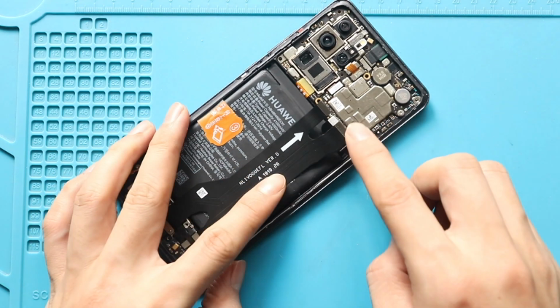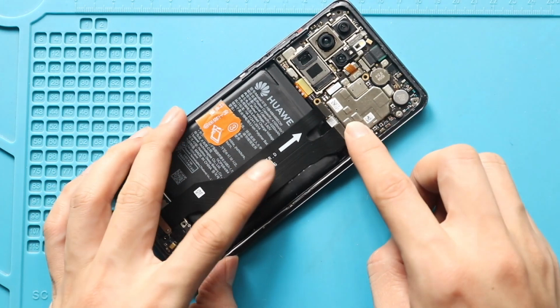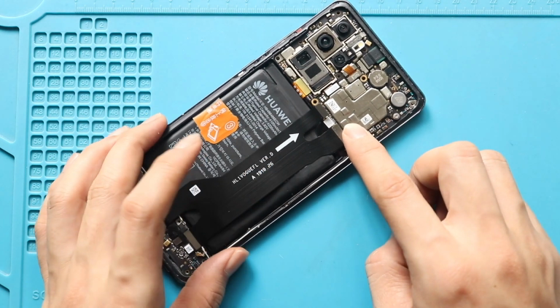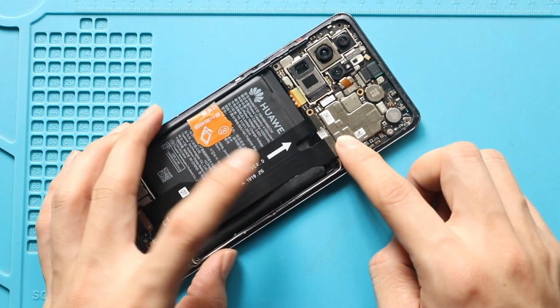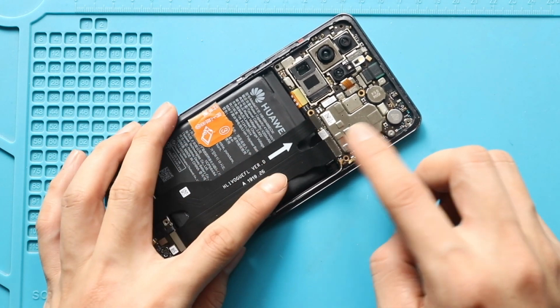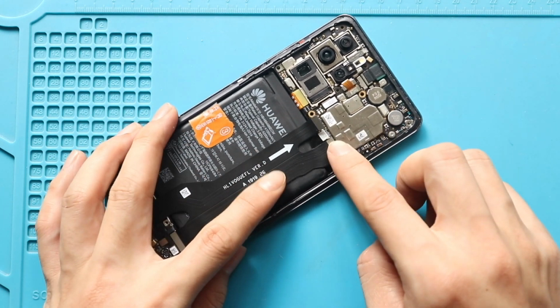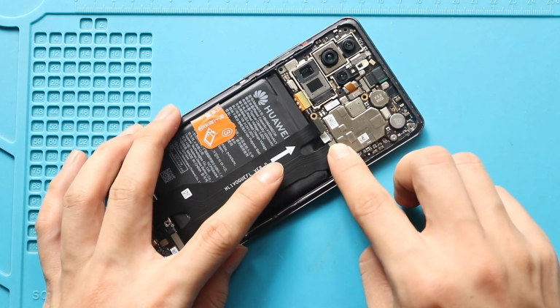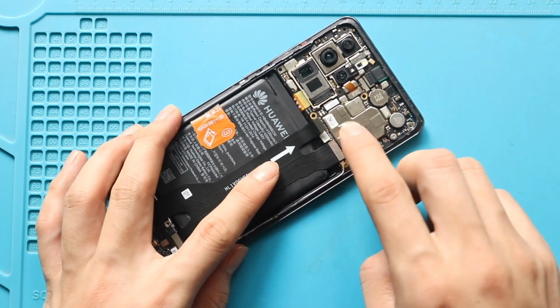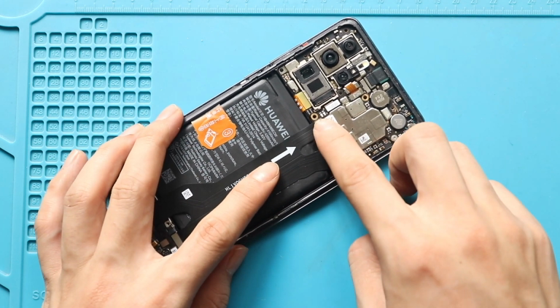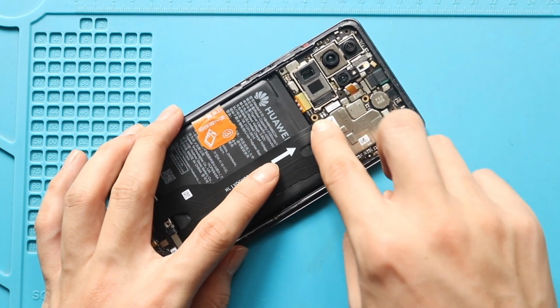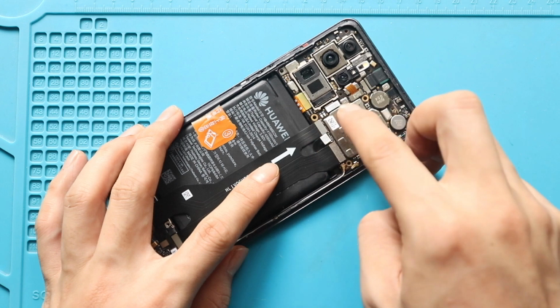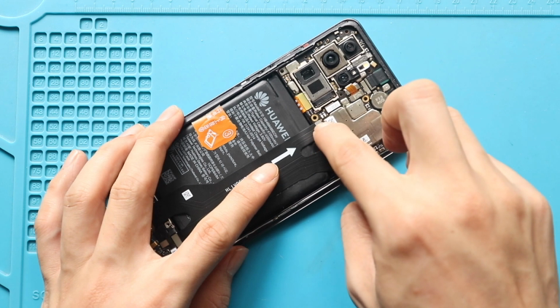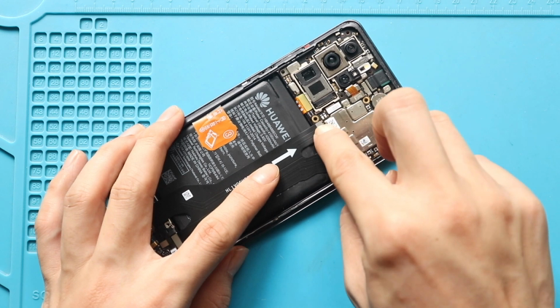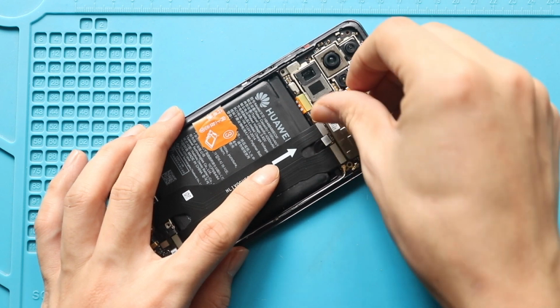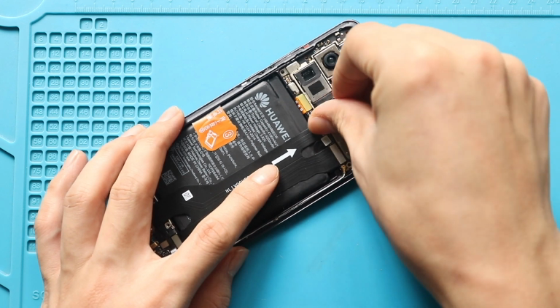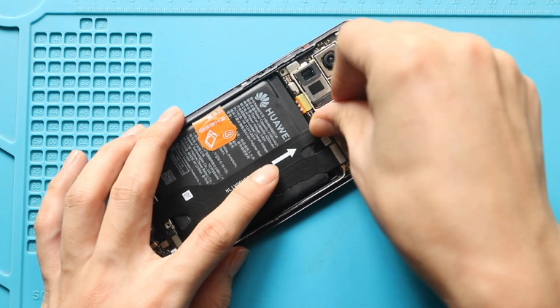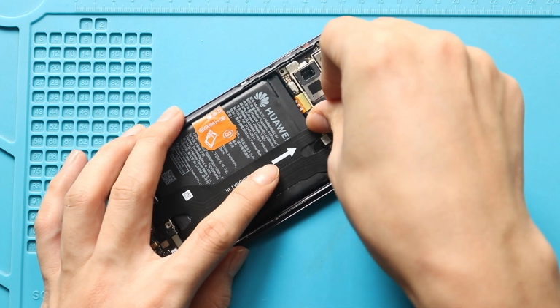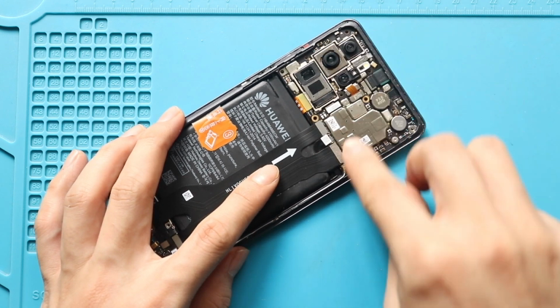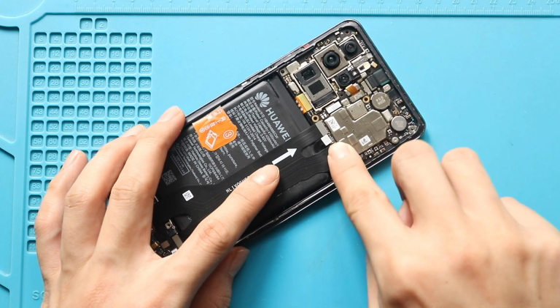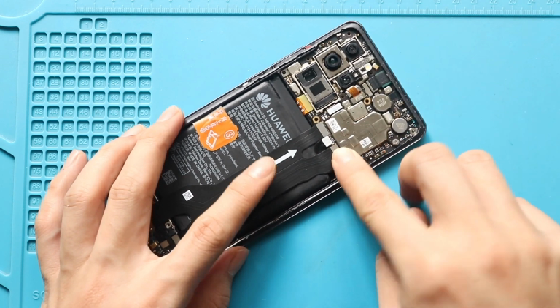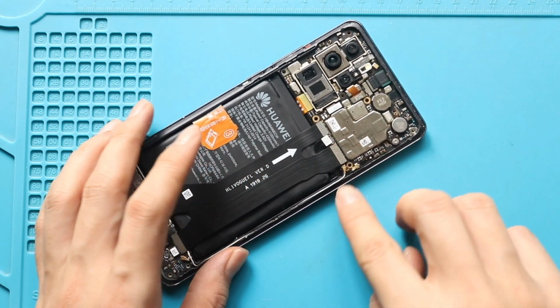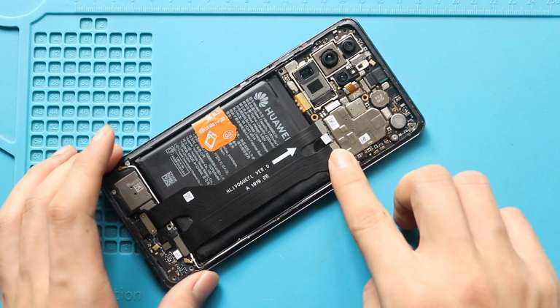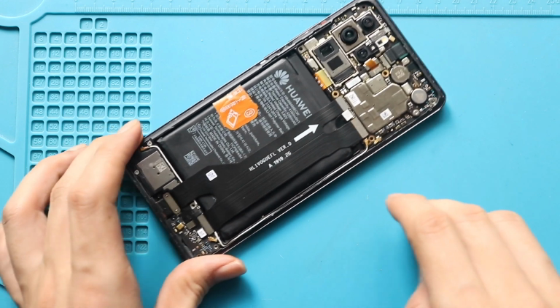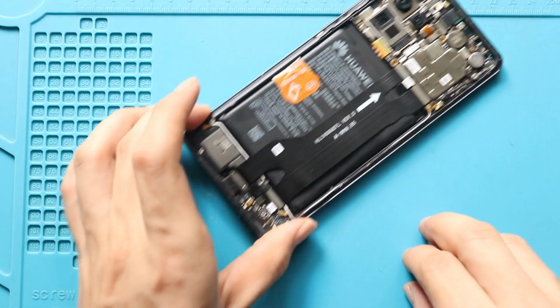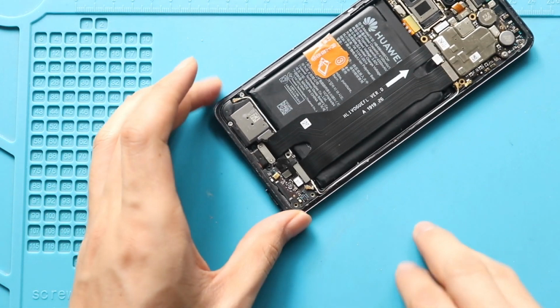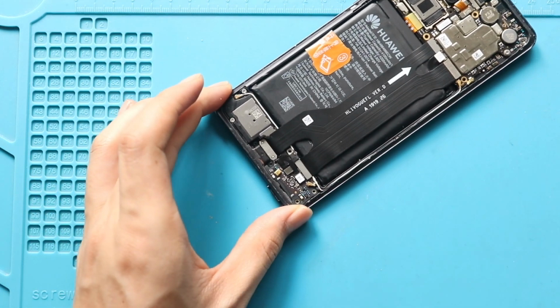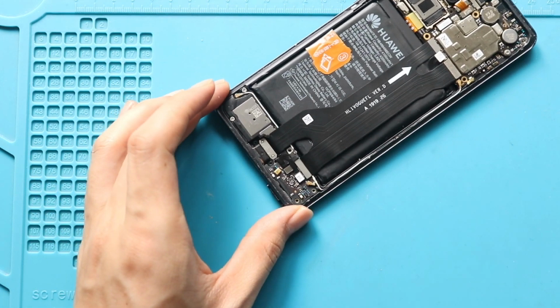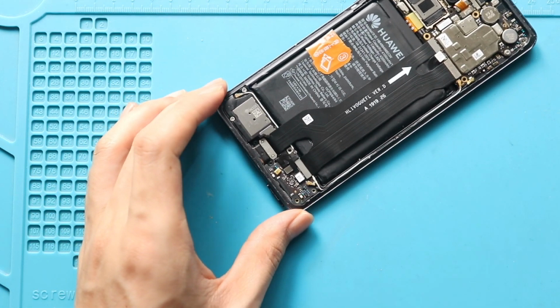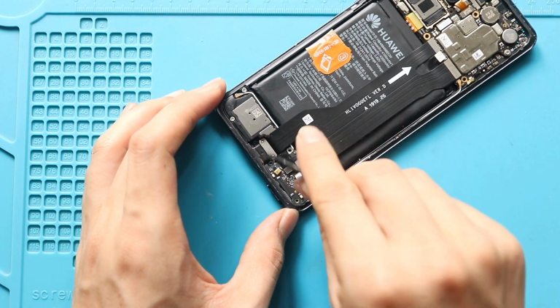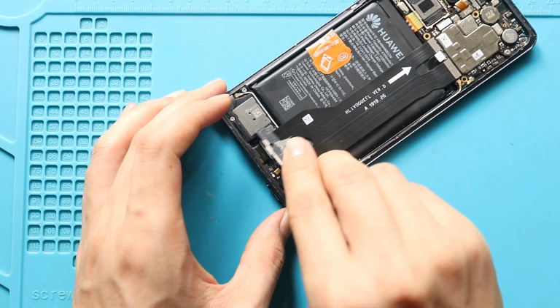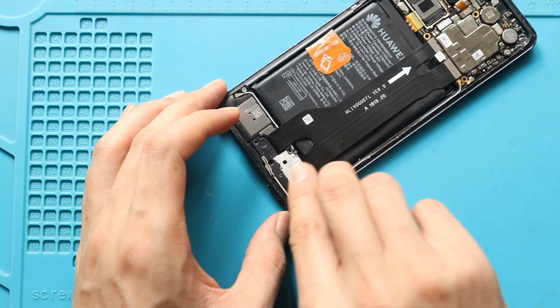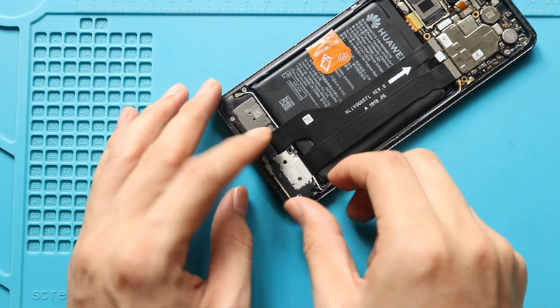Next, connect both charging cable connectors to the logic board. Next, place and secure the bracket by adding five screws.